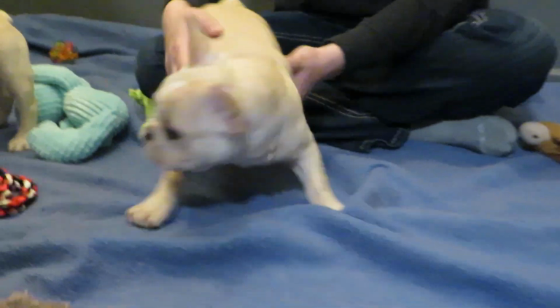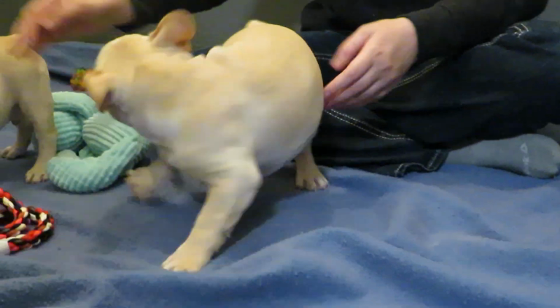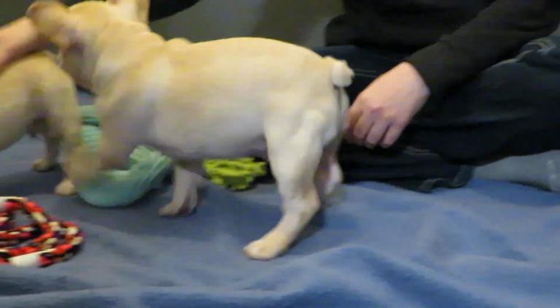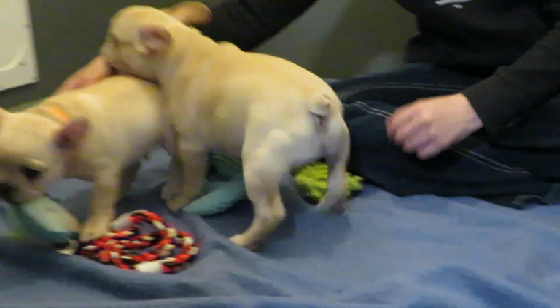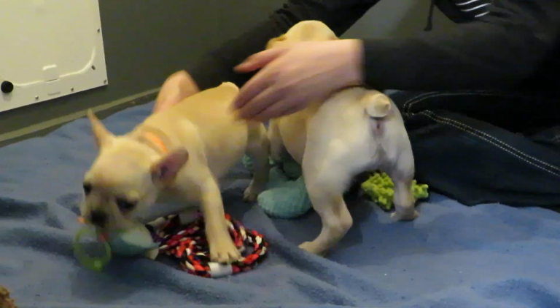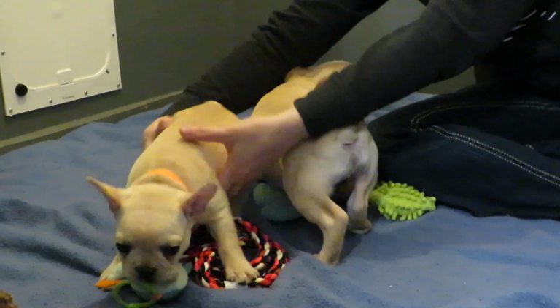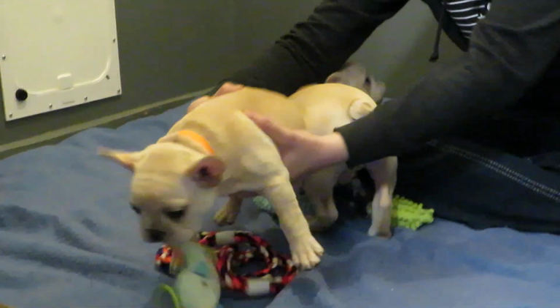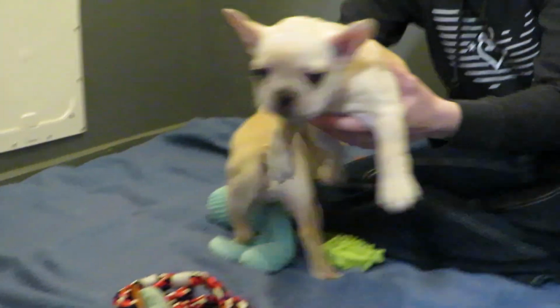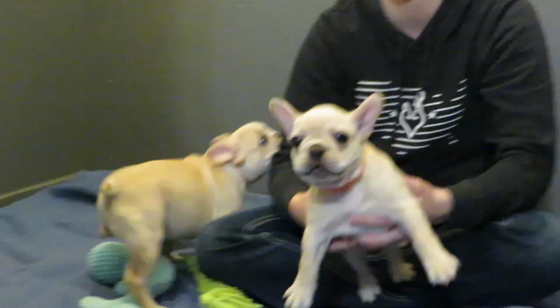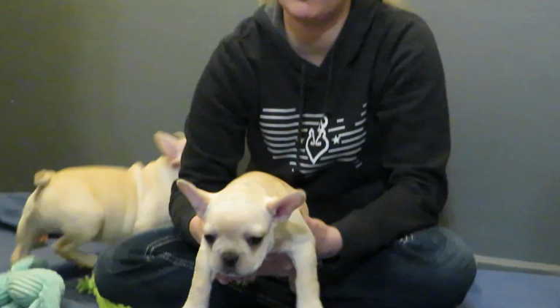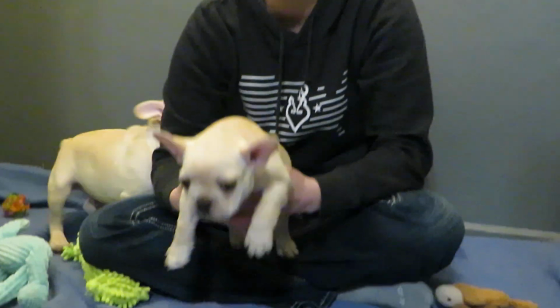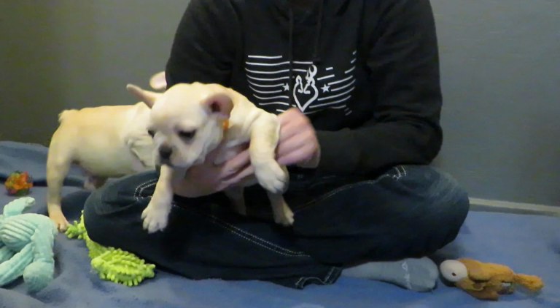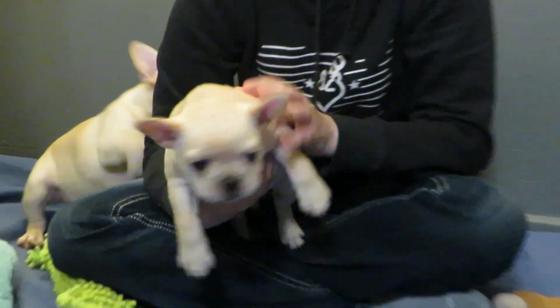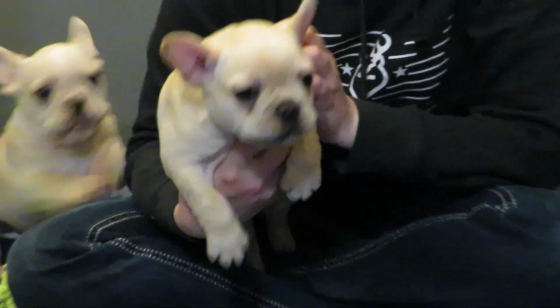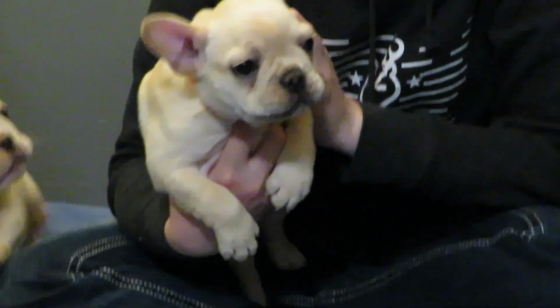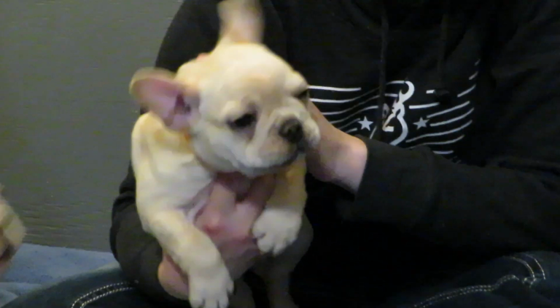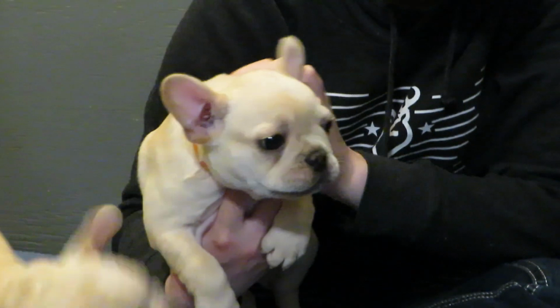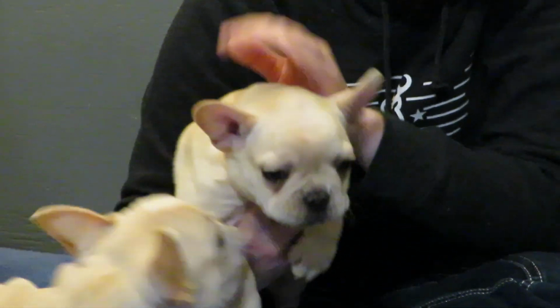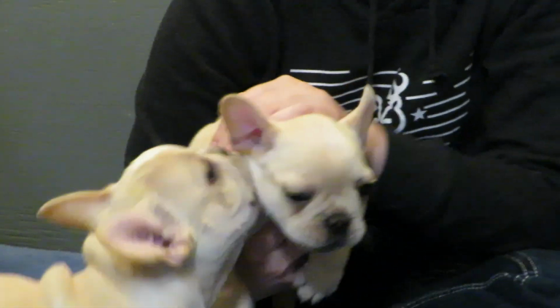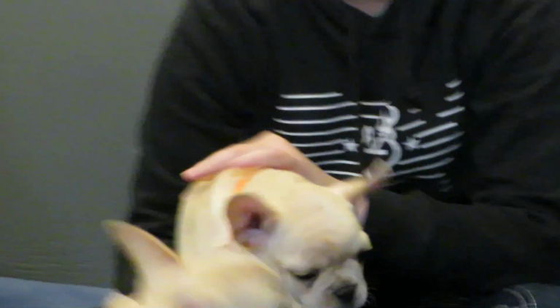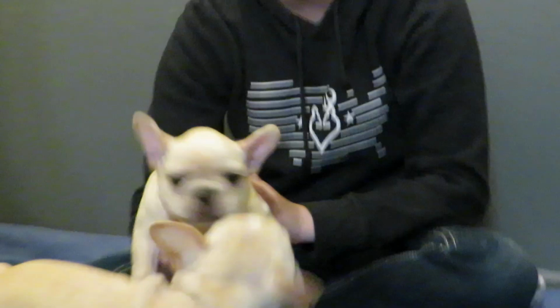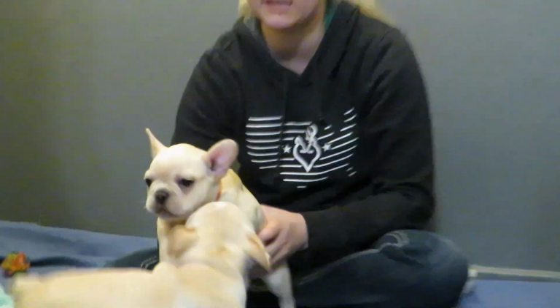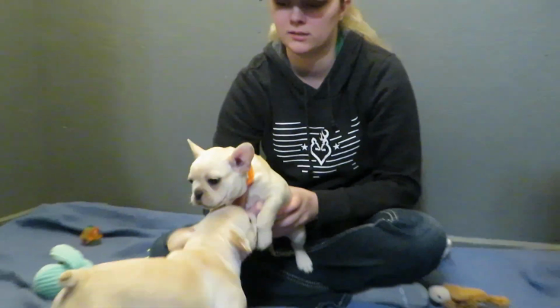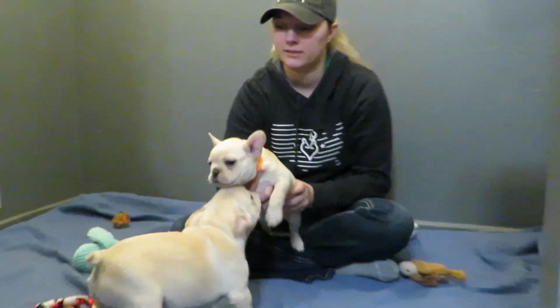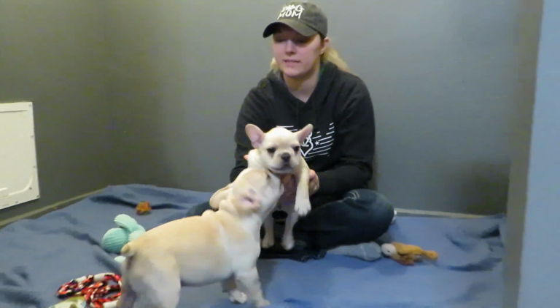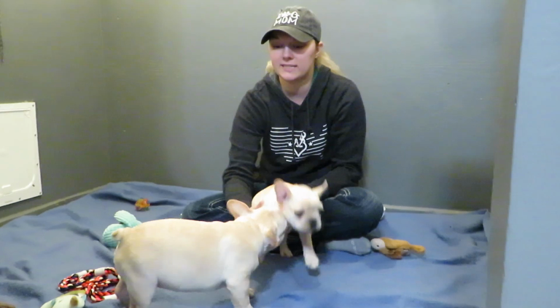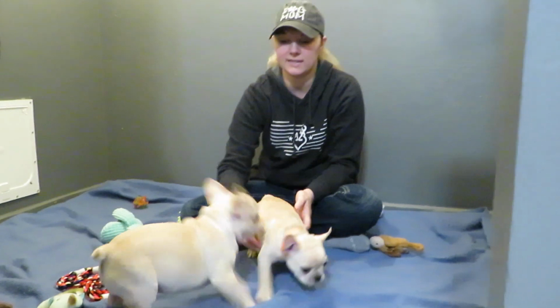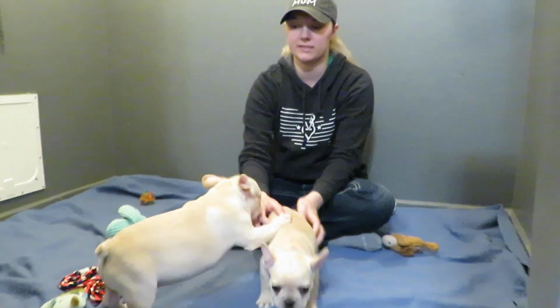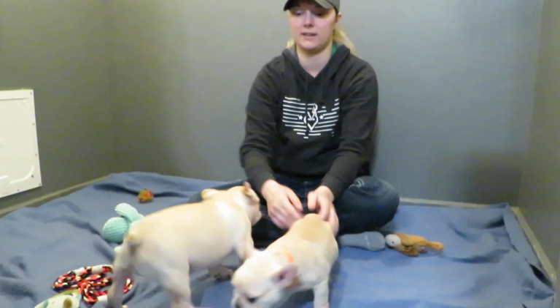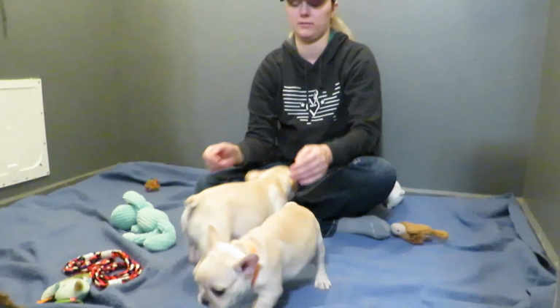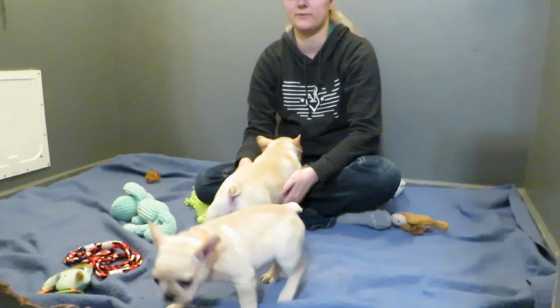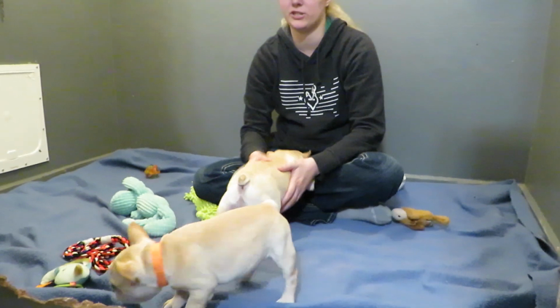And then this is Kenya and Gunner number one. He's a boy also and he is available and he's ready to go next week. There's definitely a size difference because they are different ages.